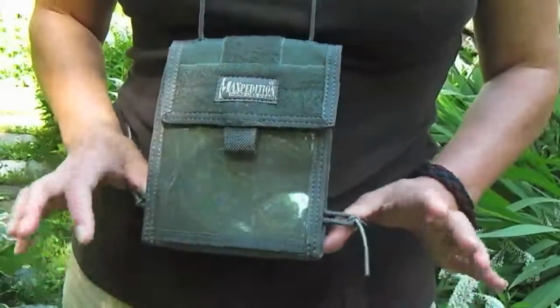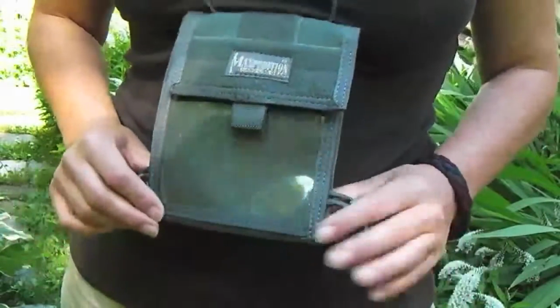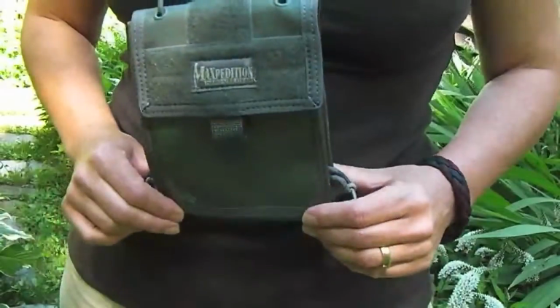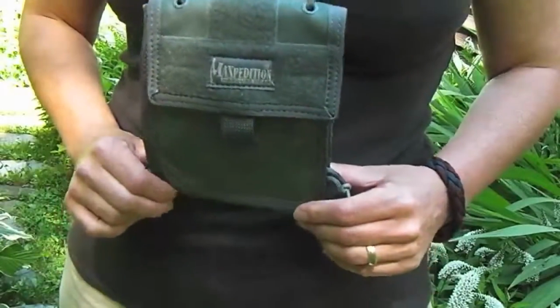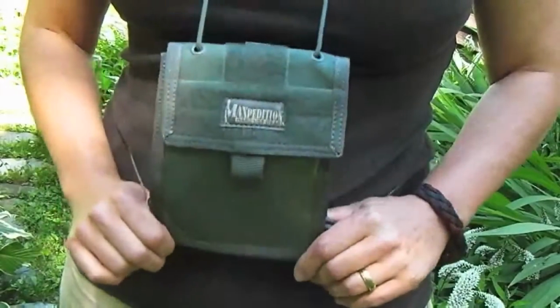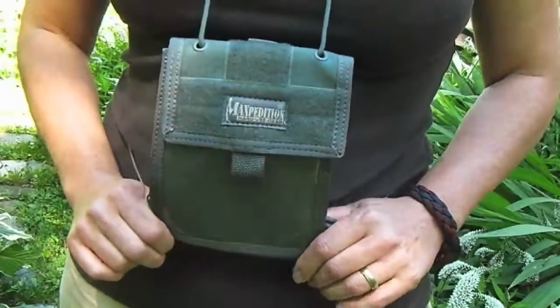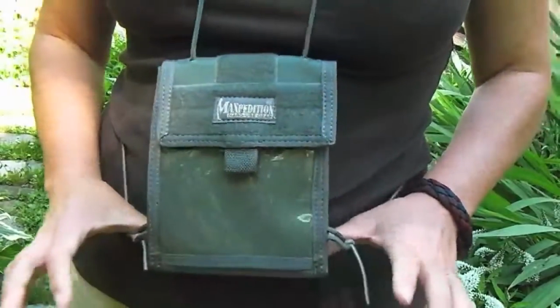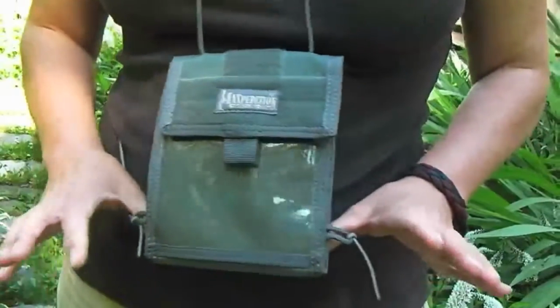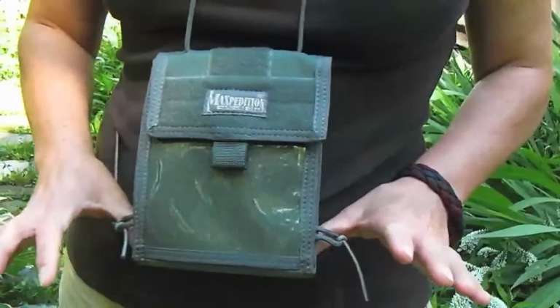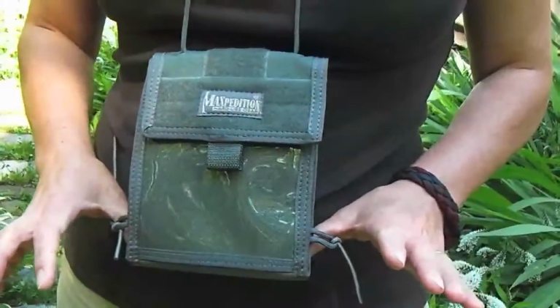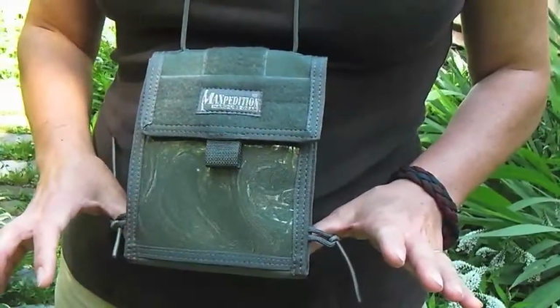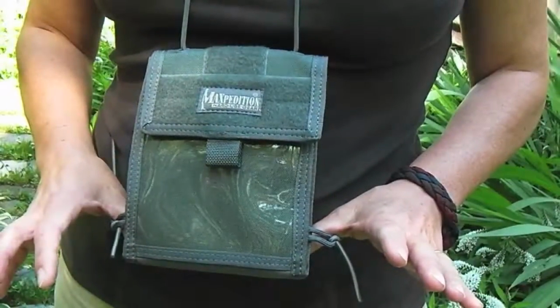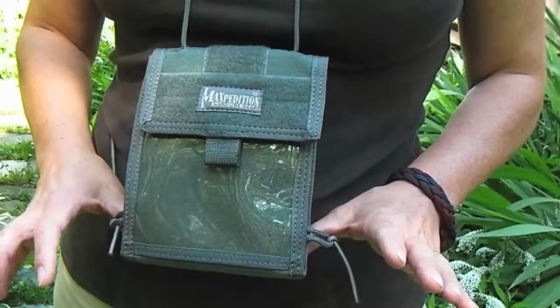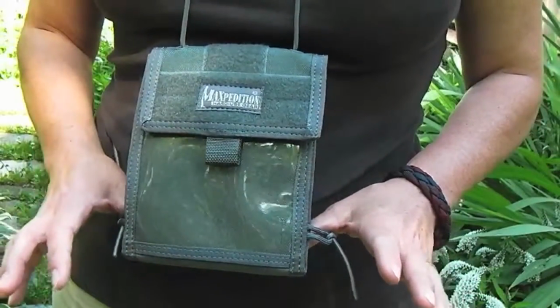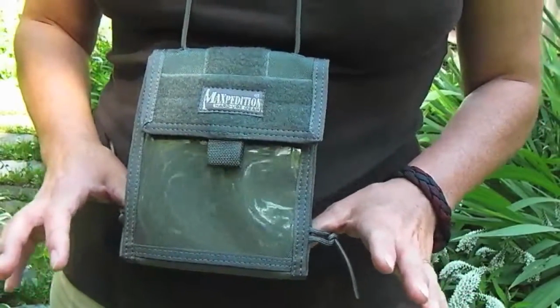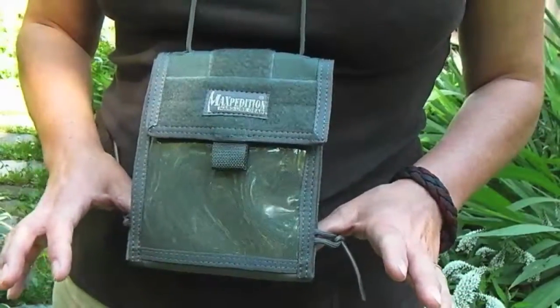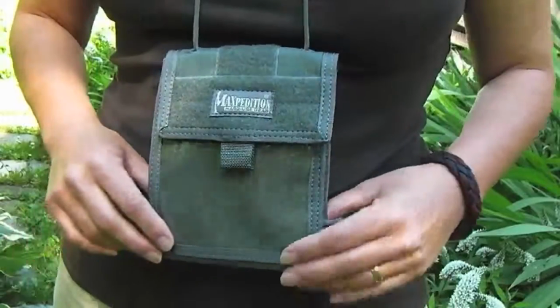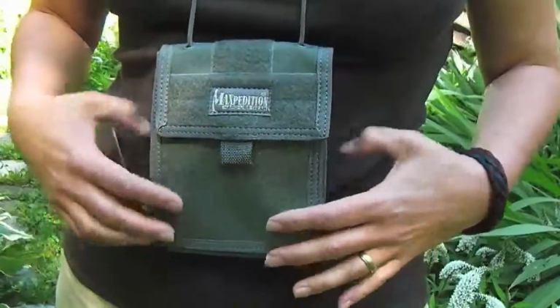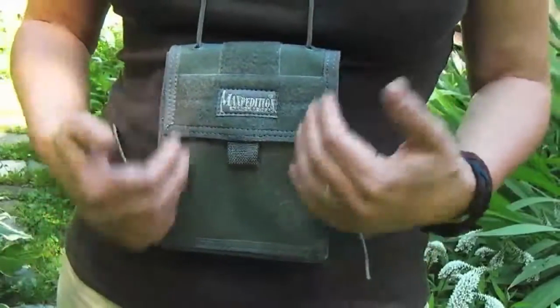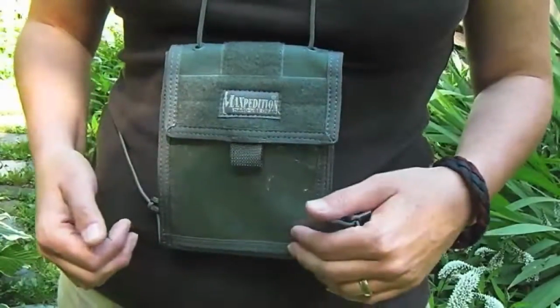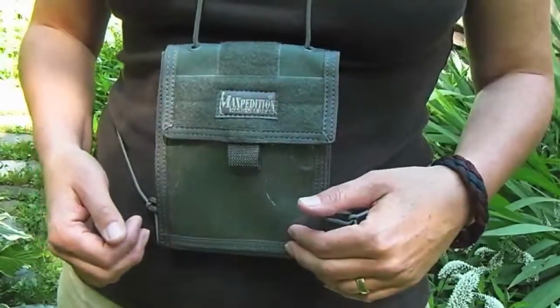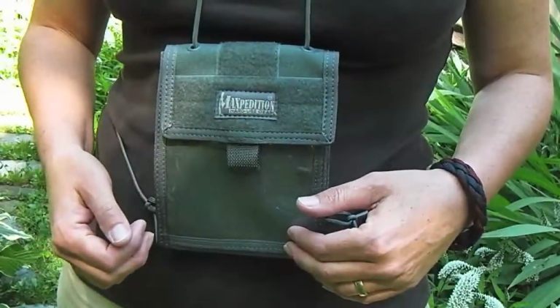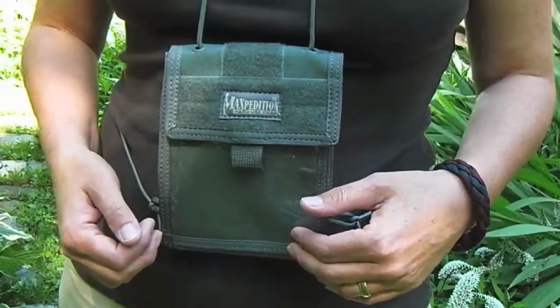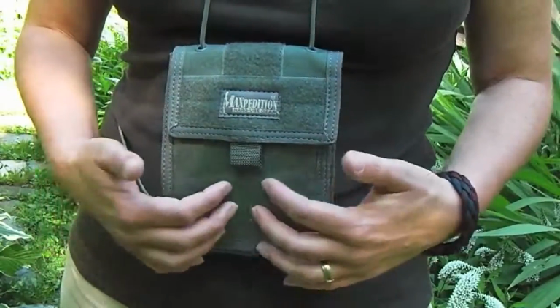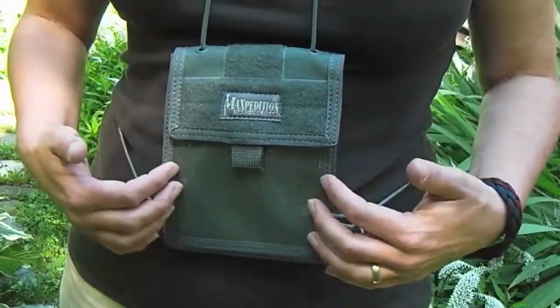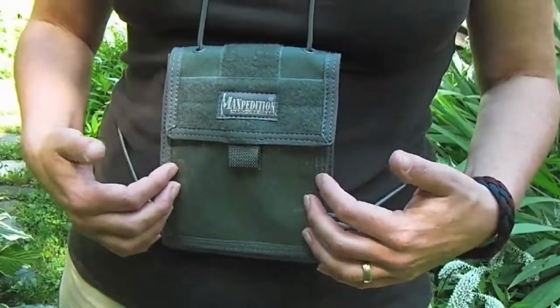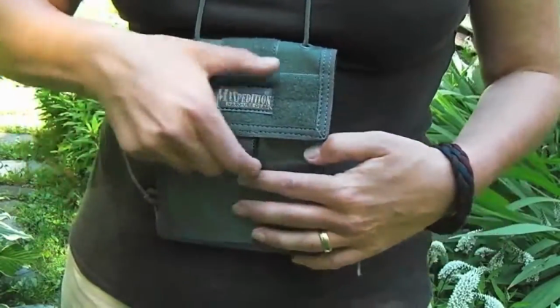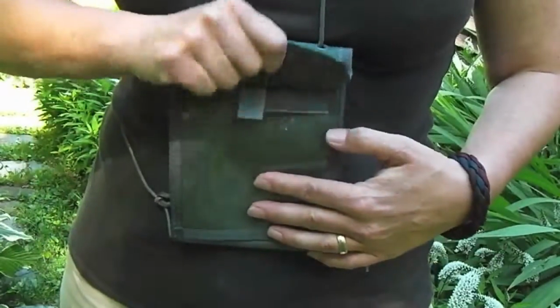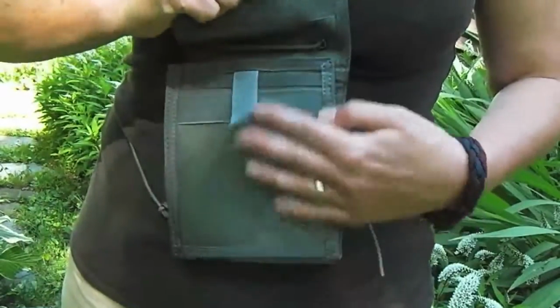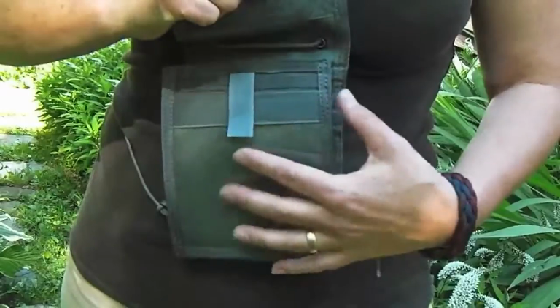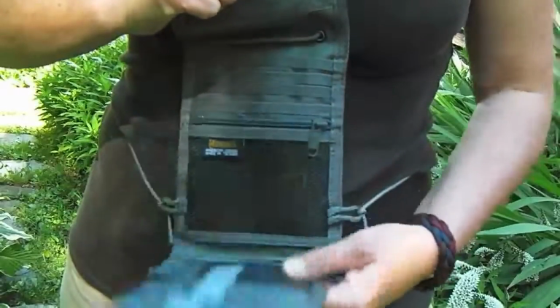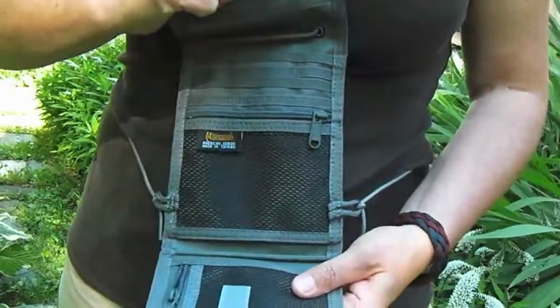The reason I'm doing the video on this is I was watching several videos from the blade show, and I saw guys with these around their neck carrying their credentials in here. There's this window pocket in here.